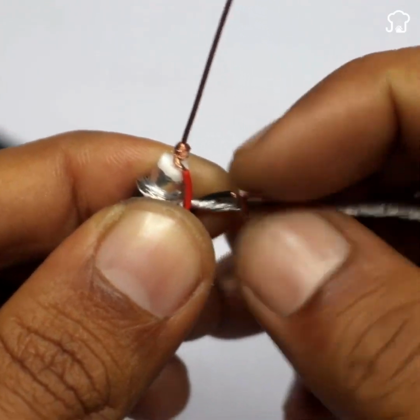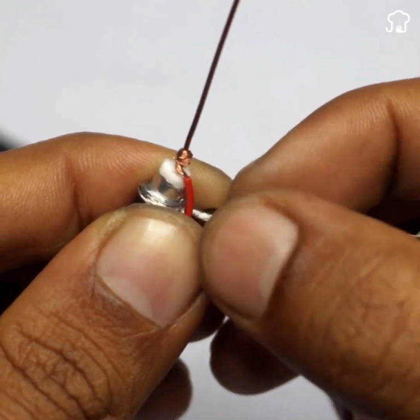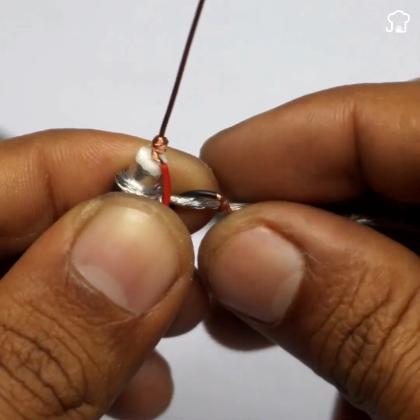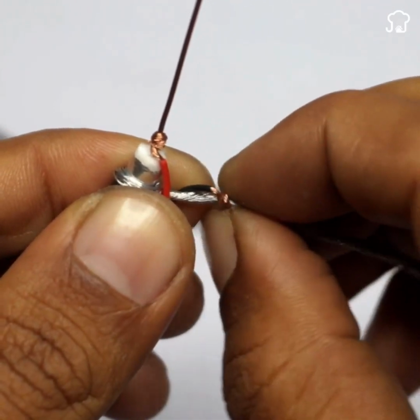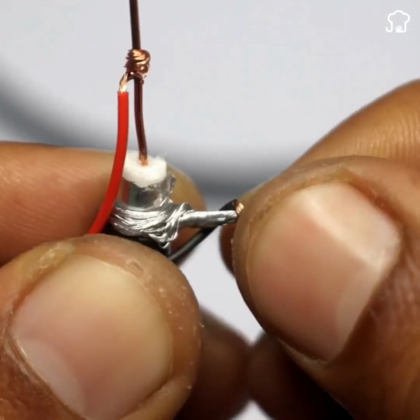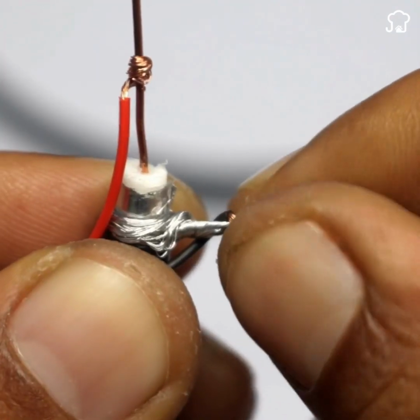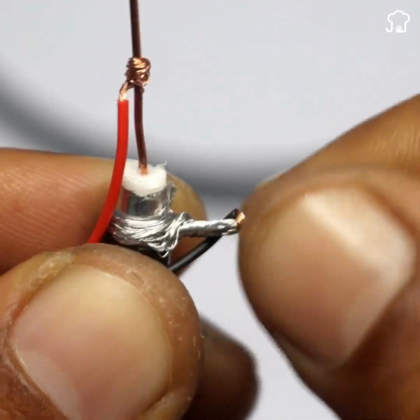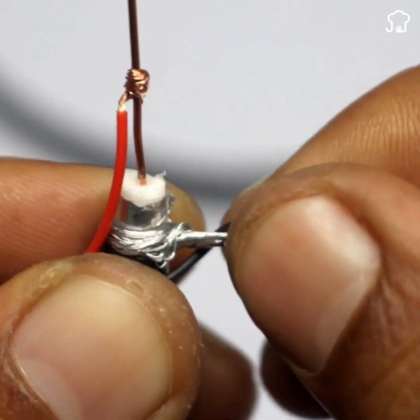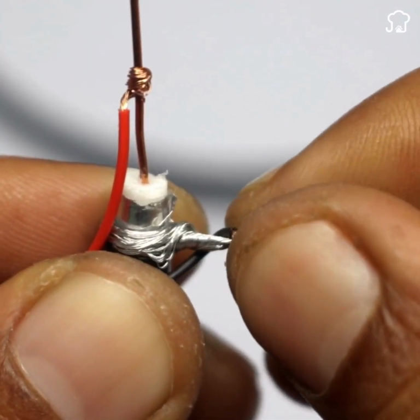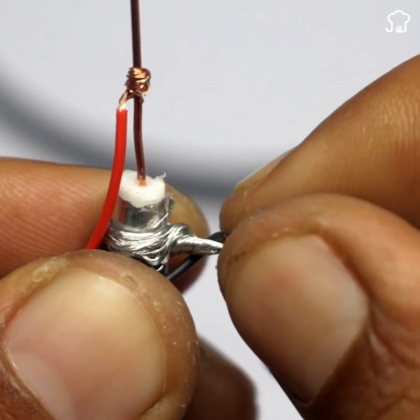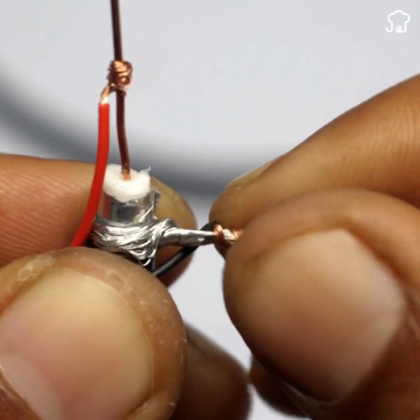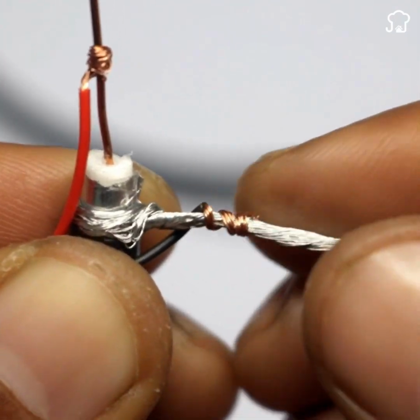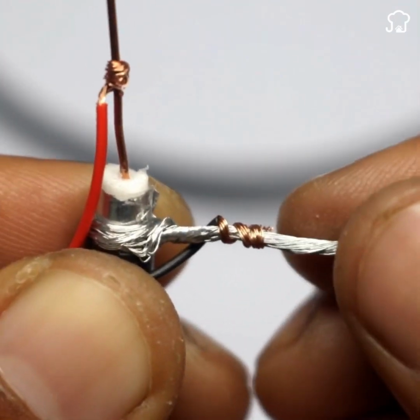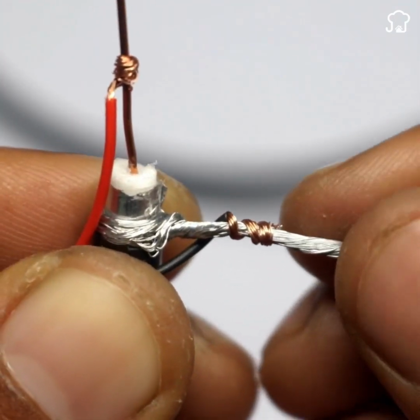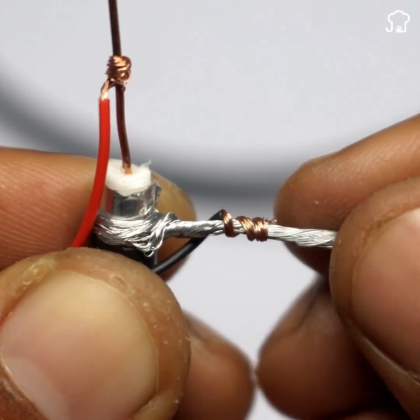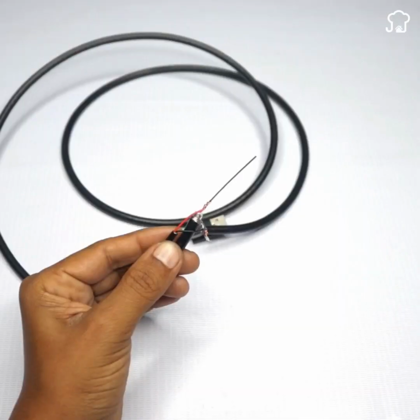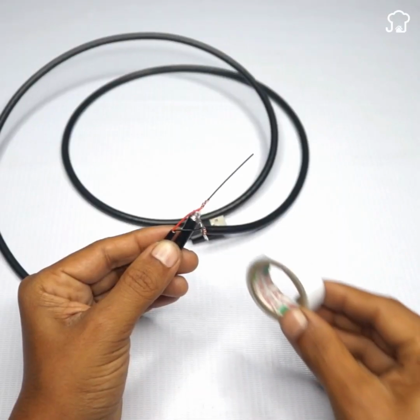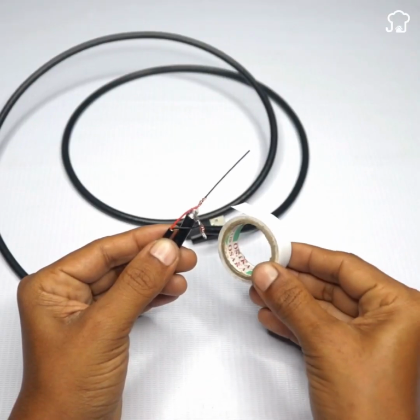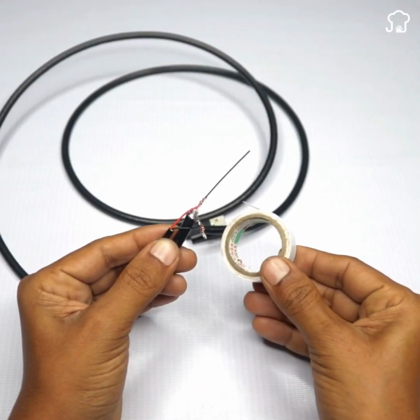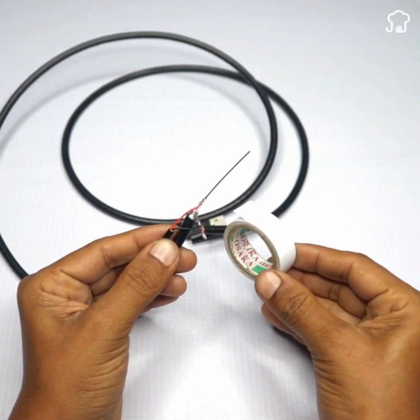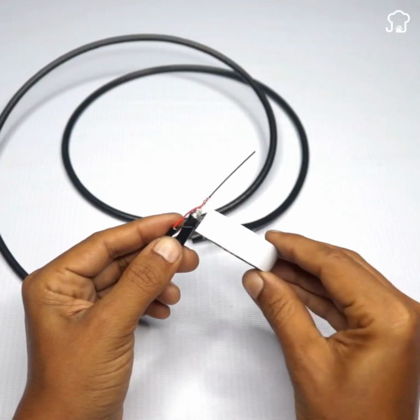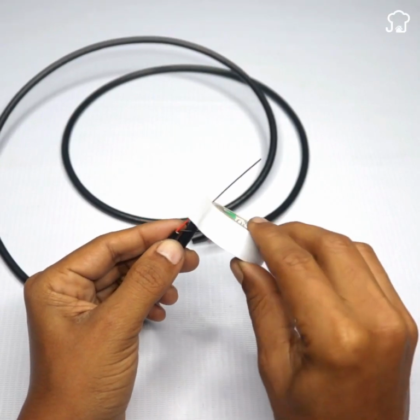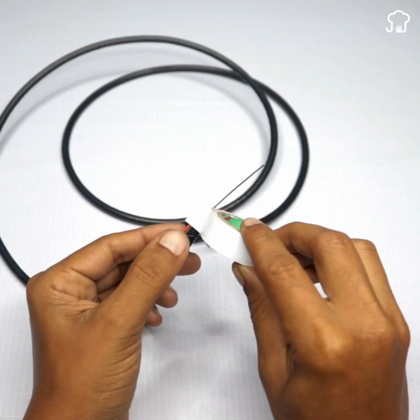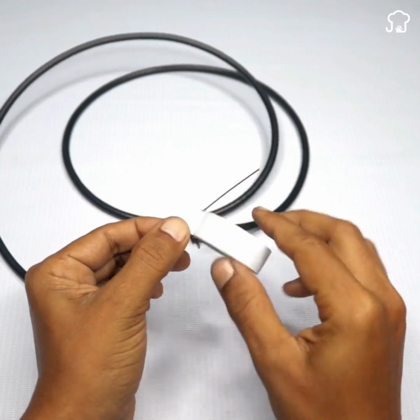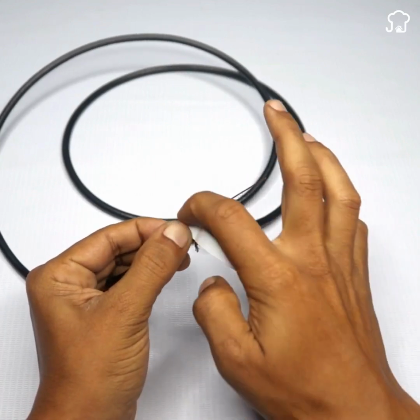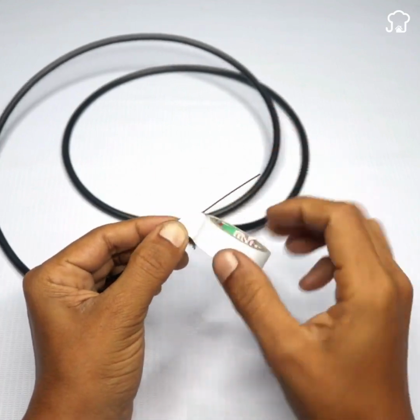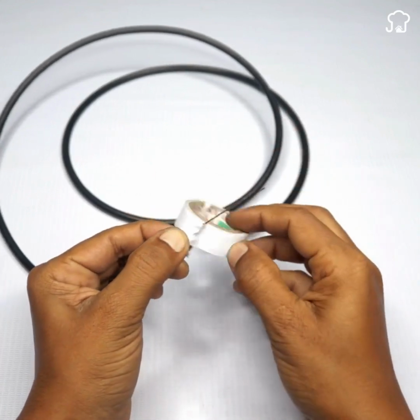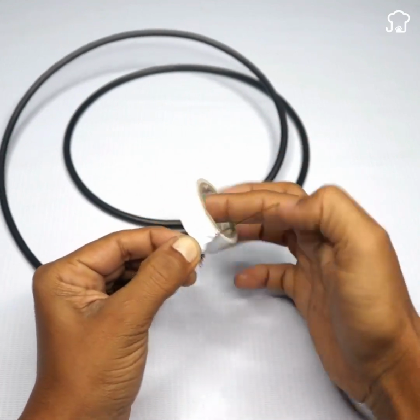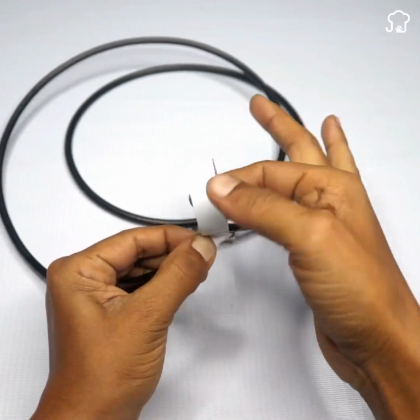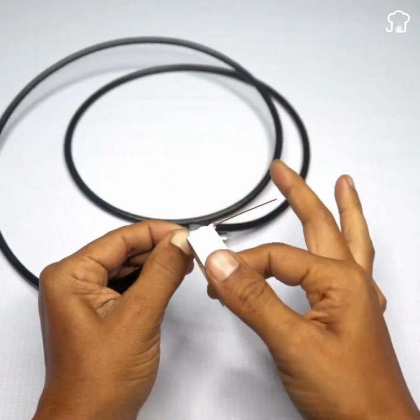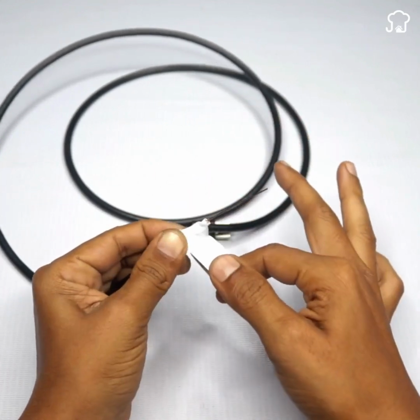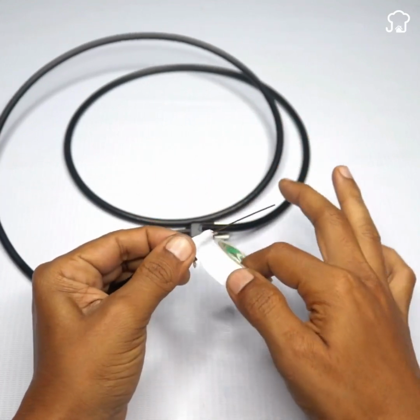It should look like this. Now, we'll separate the filaments from the copper that we exposed earlier. Here, we'll leave the copper up and the filaments down, just like this.